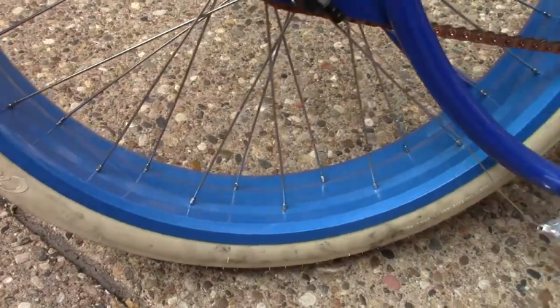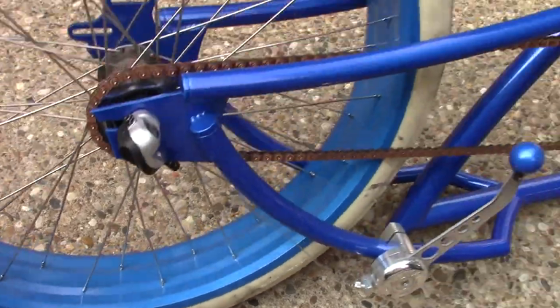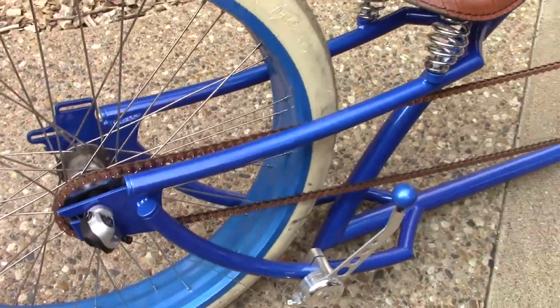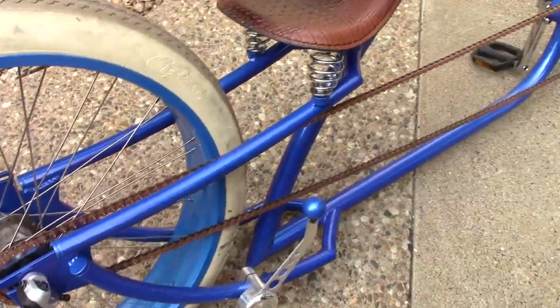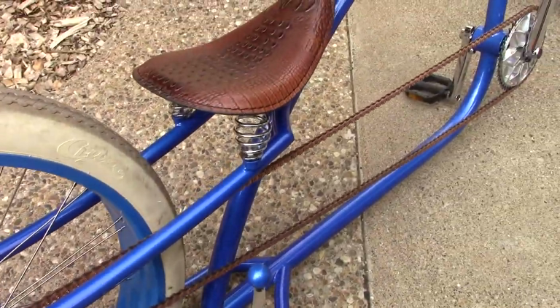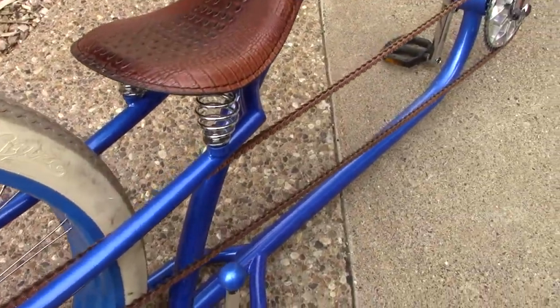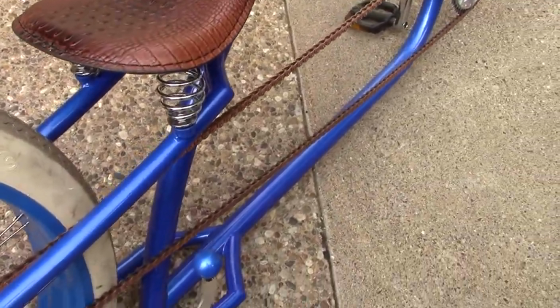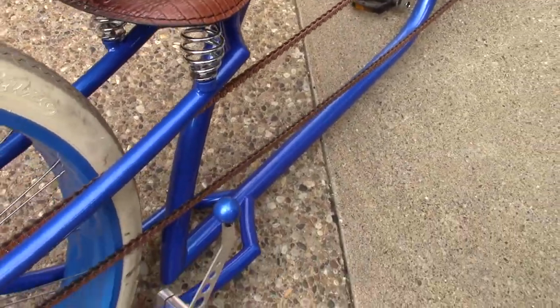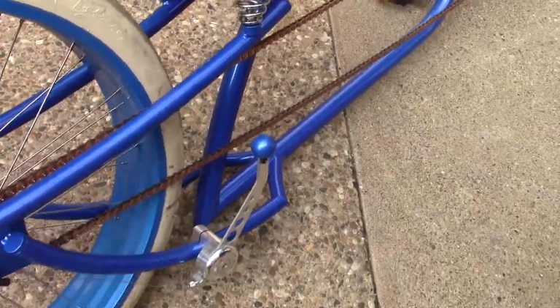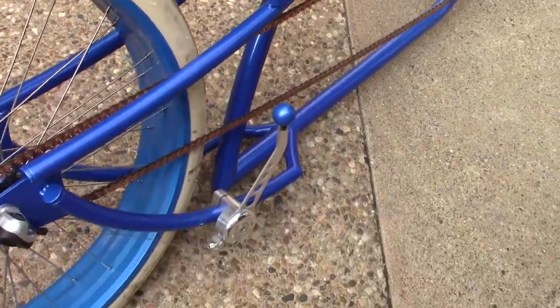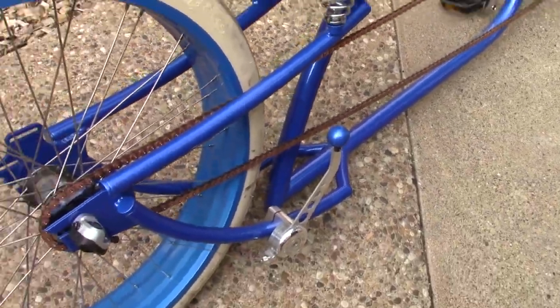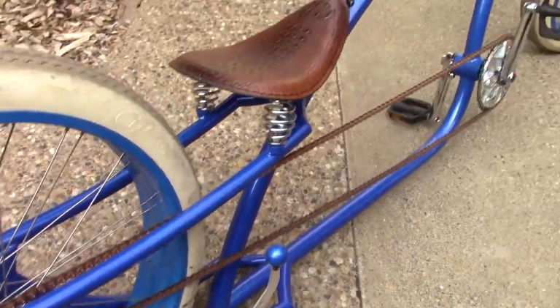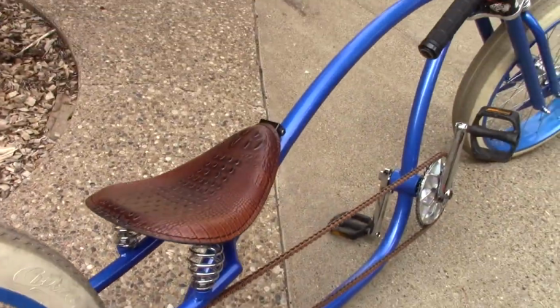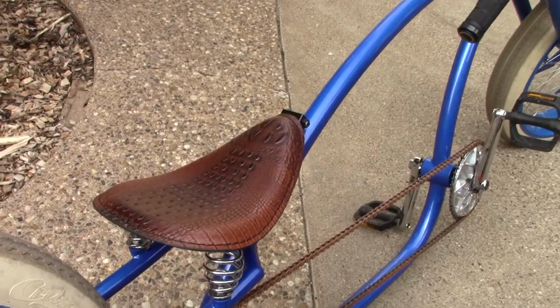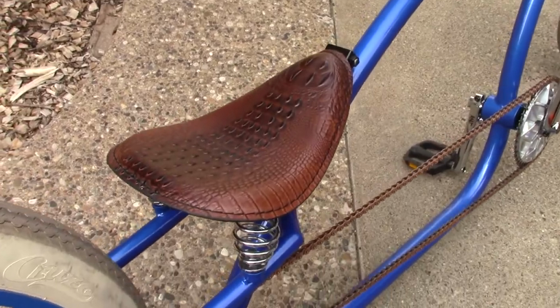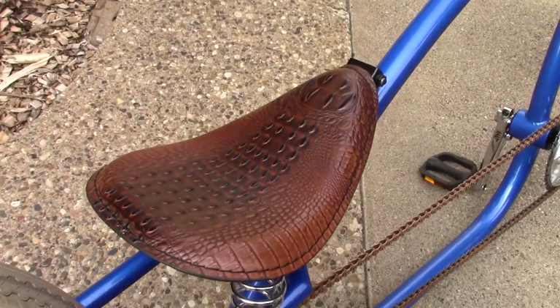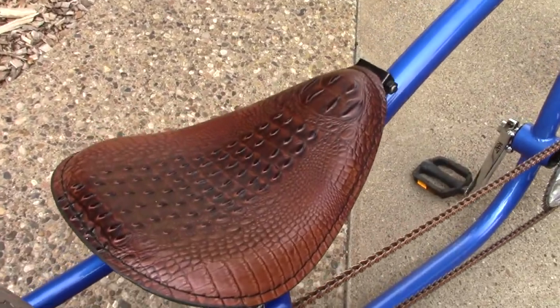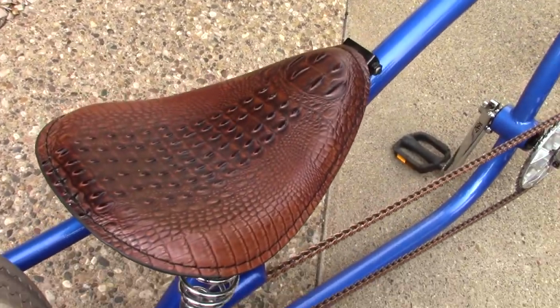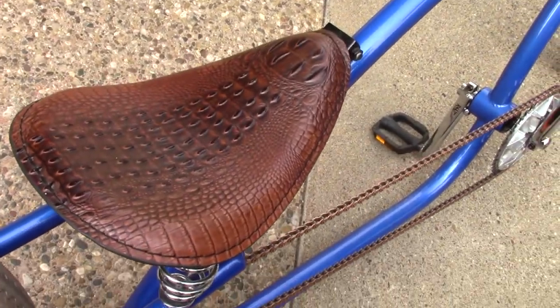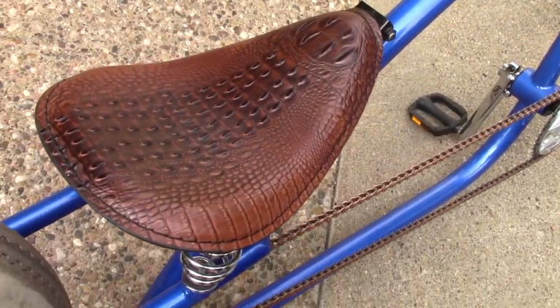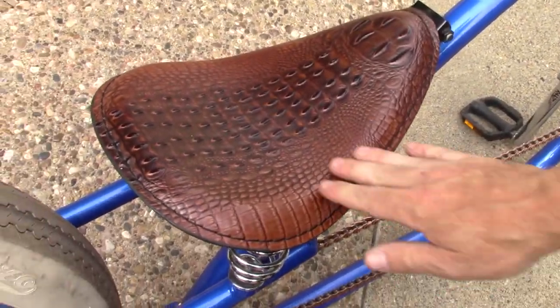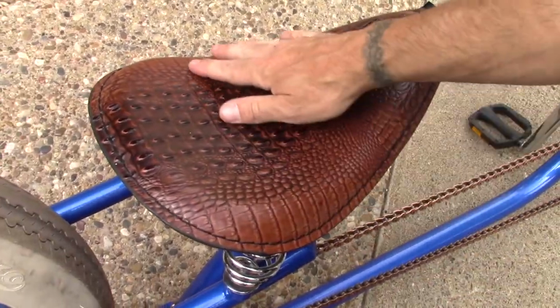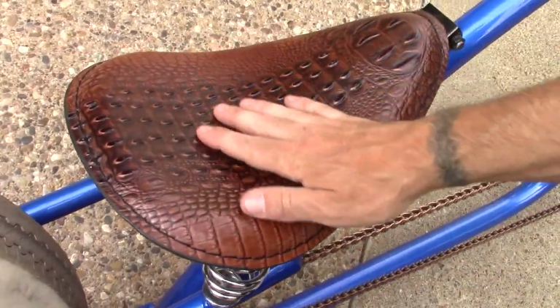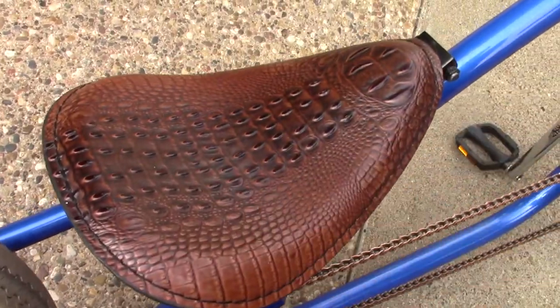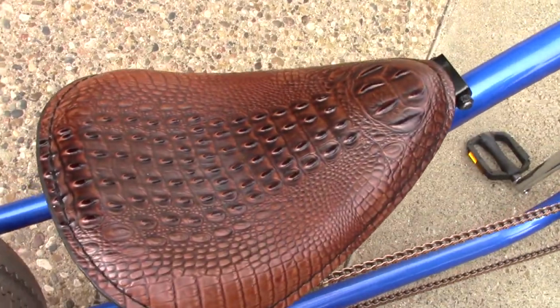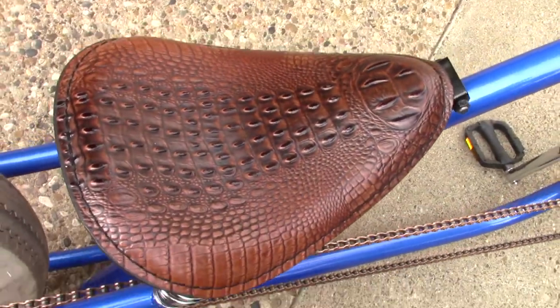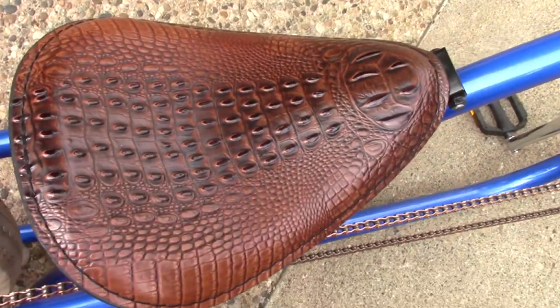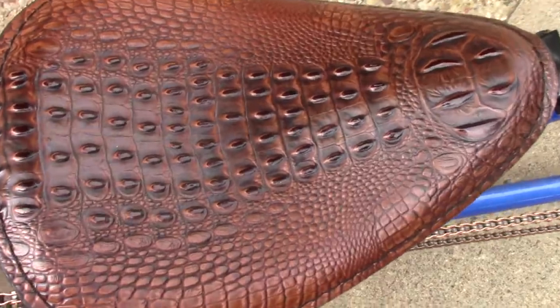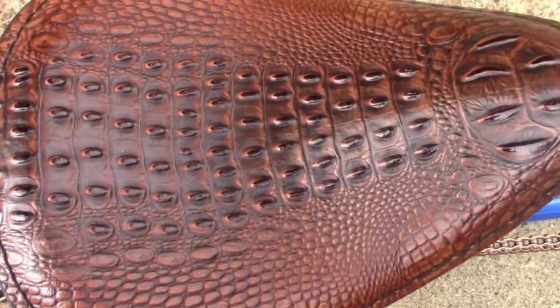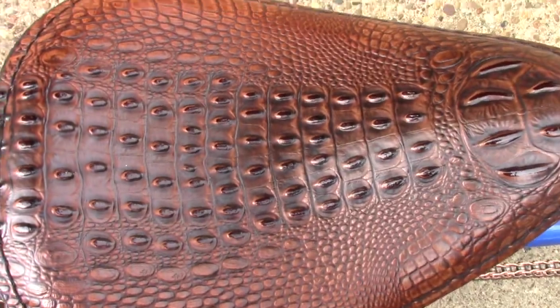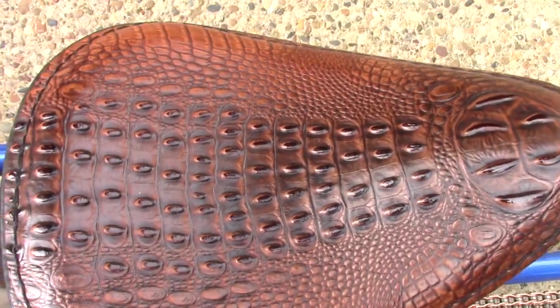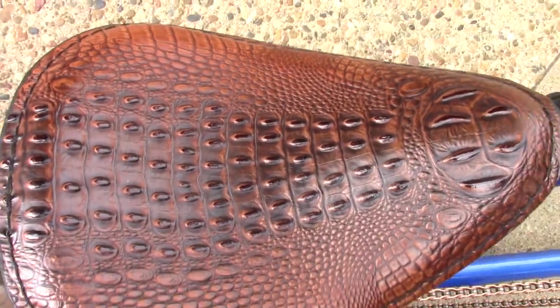It's got a coaster brake, so you just pedal backwards to stop it. The seat is leather — alligator skin, real alligator skin.